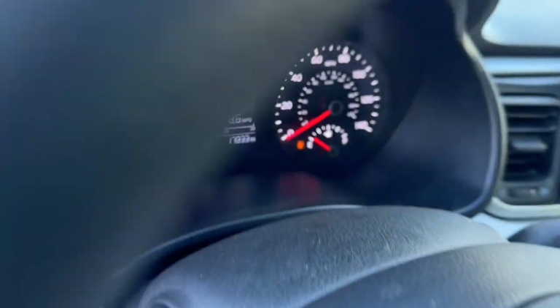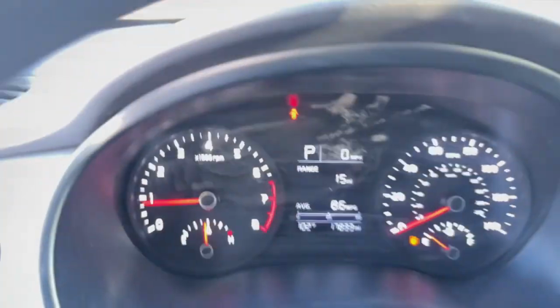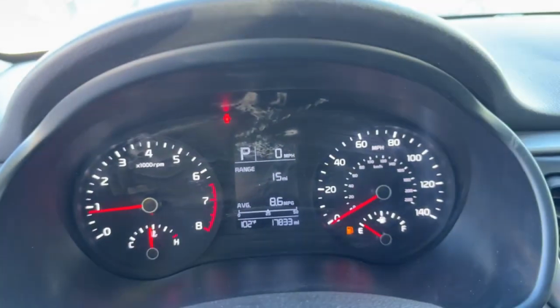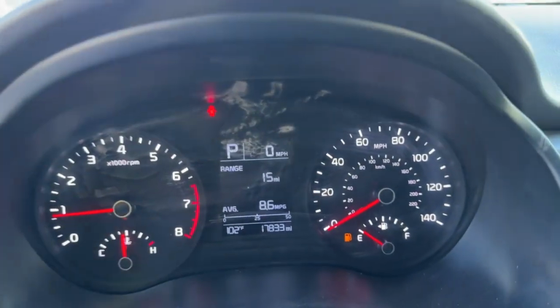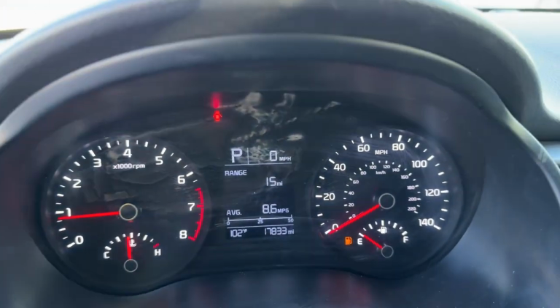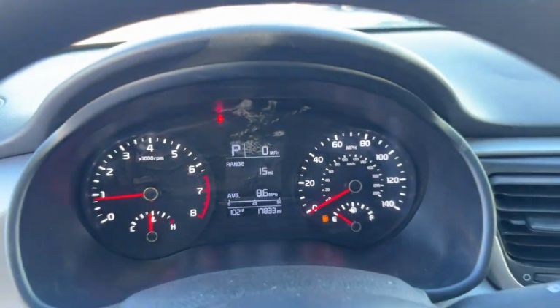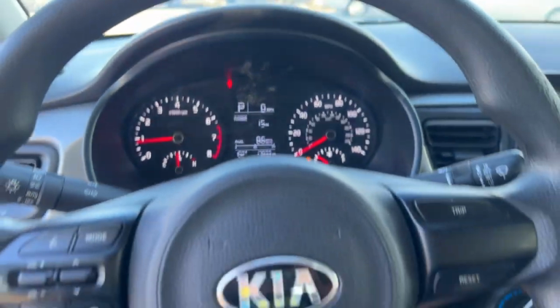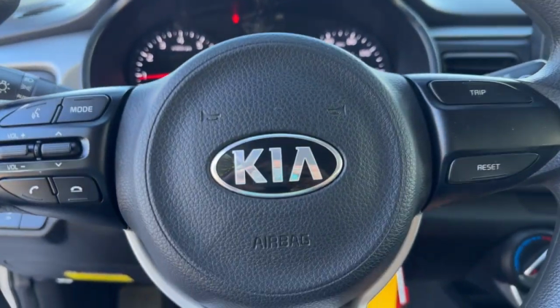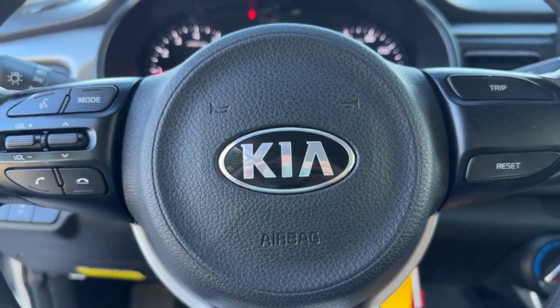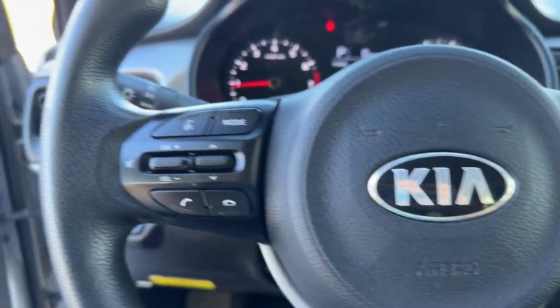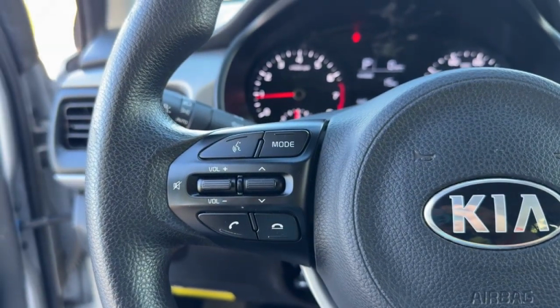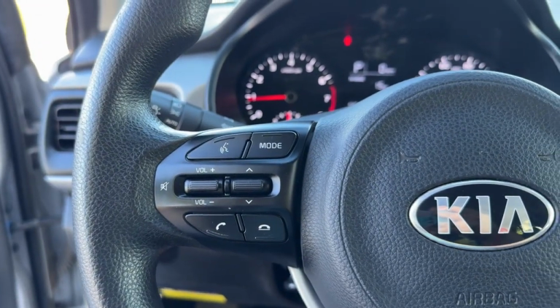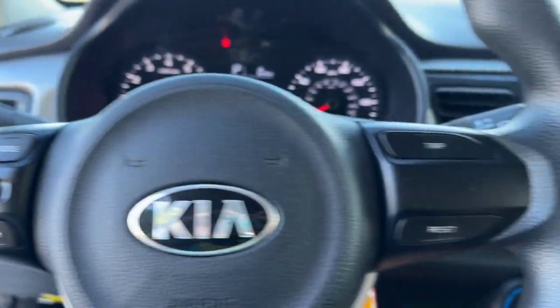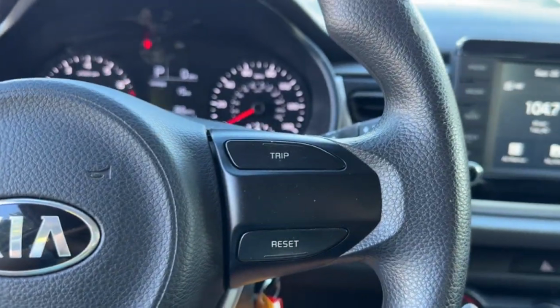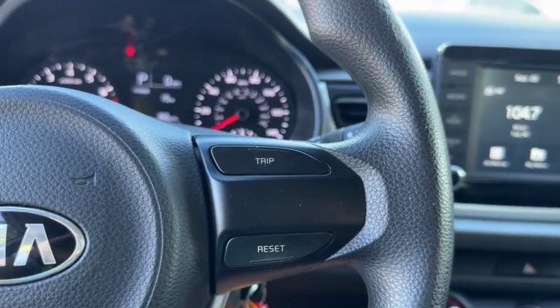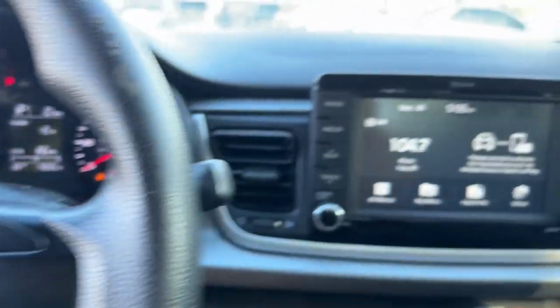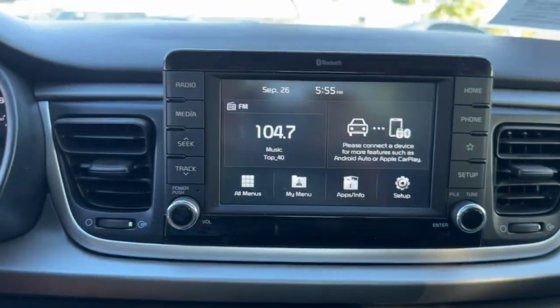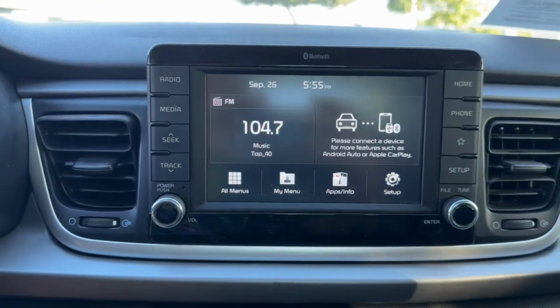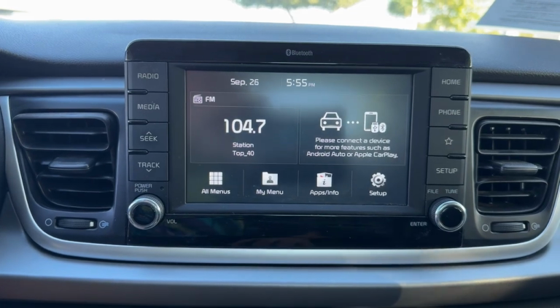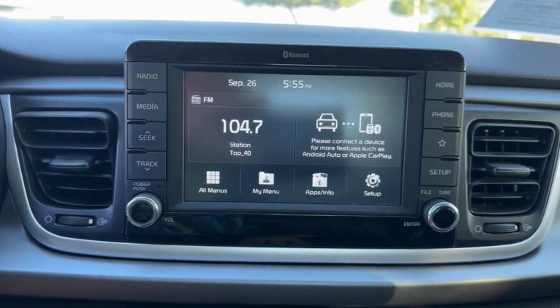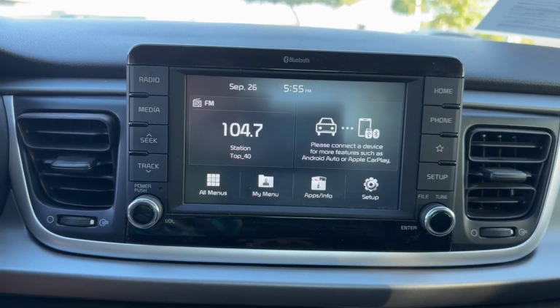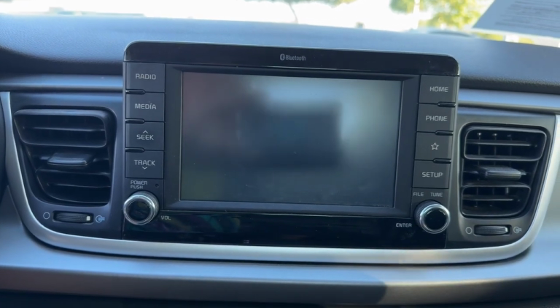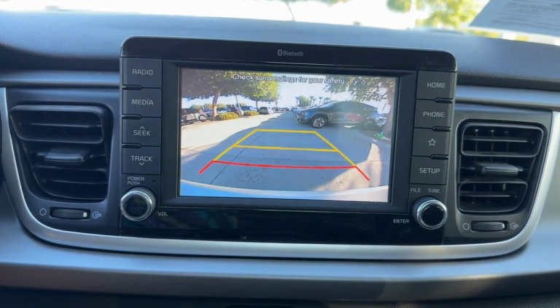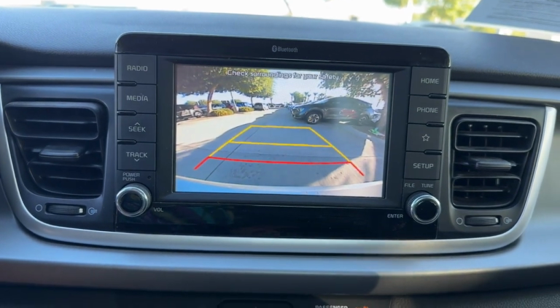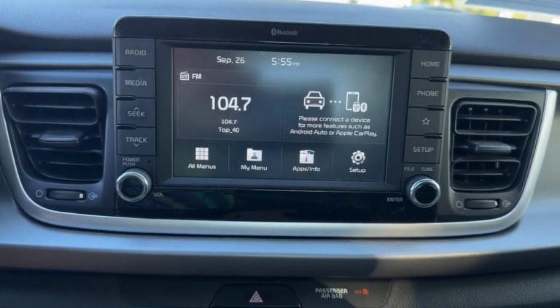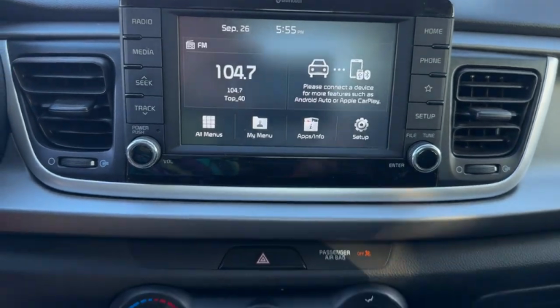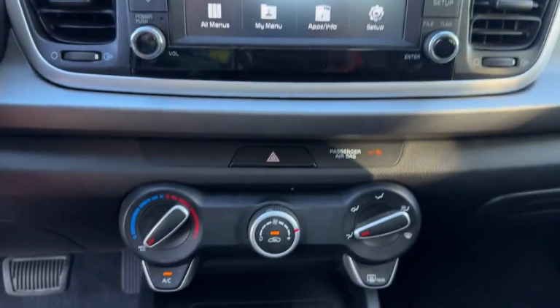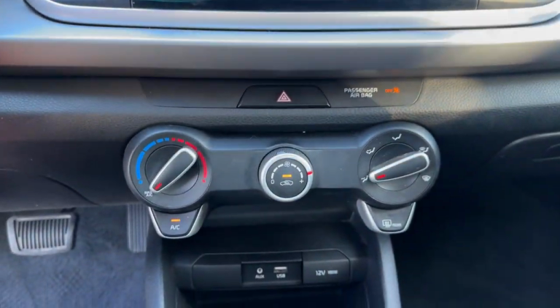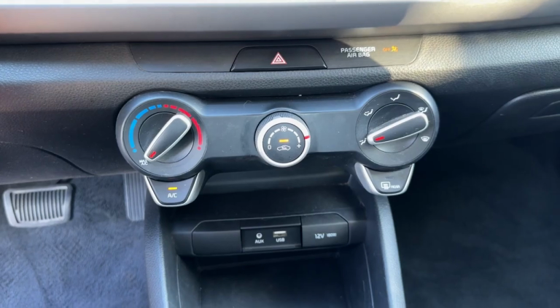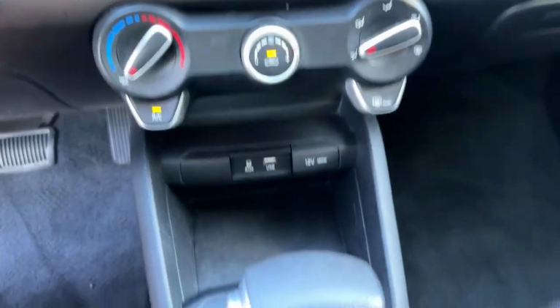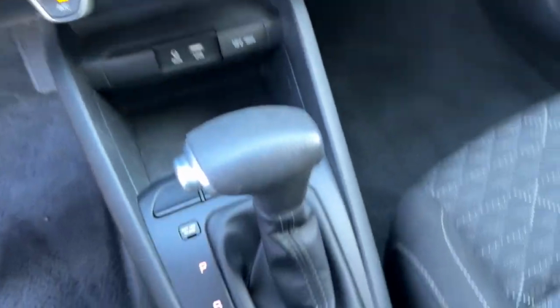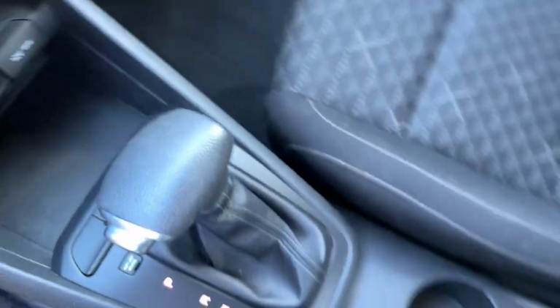Apple CarPlay and Android Auto. Backup camera. Heated mirrors. Electronic stability control. Alarm. Steering wheel audio controls. Bluetooth connection. Stability control. Traction control. Intermittent wipers.